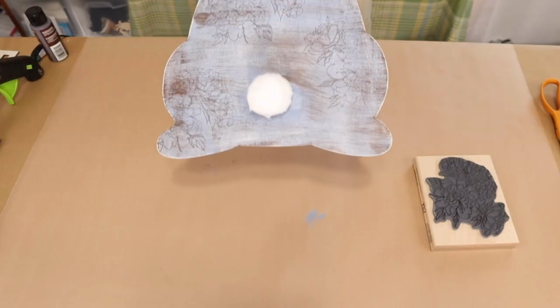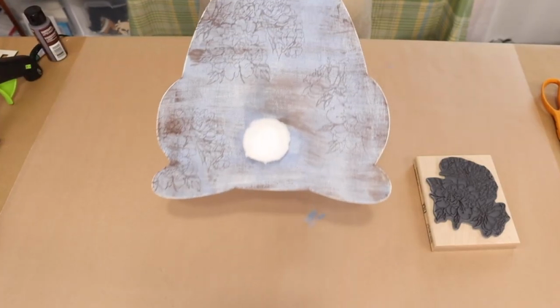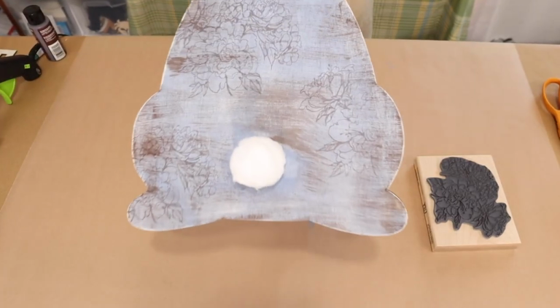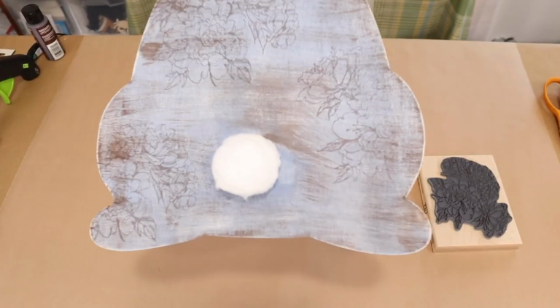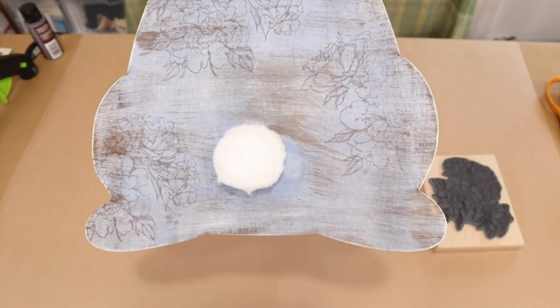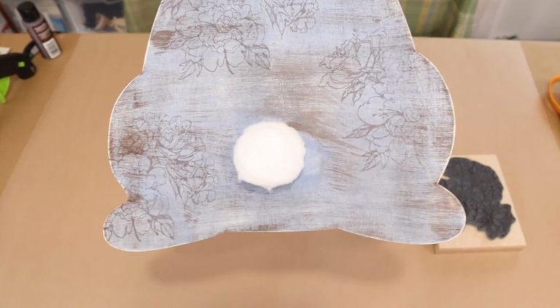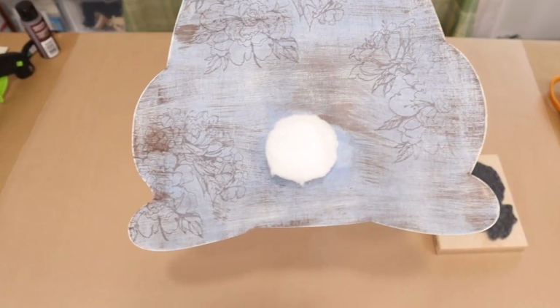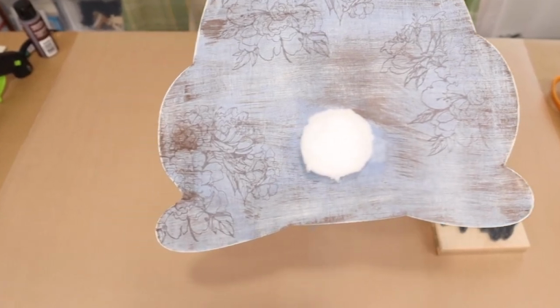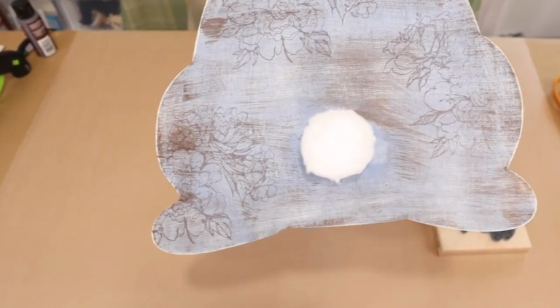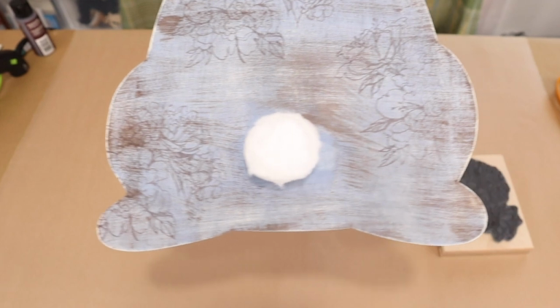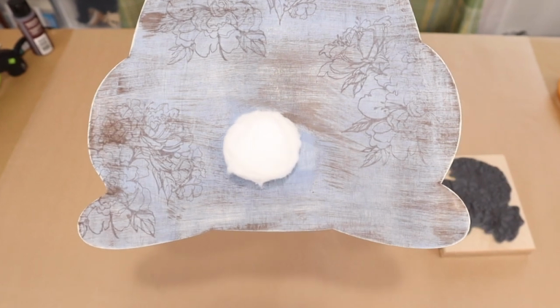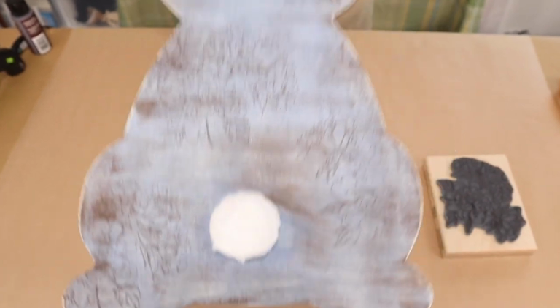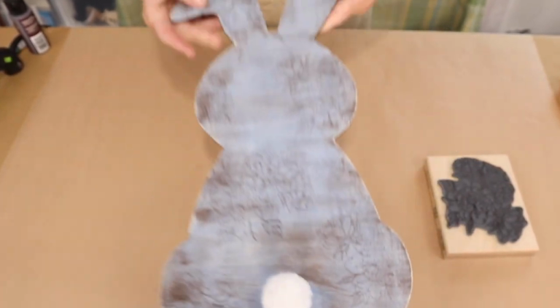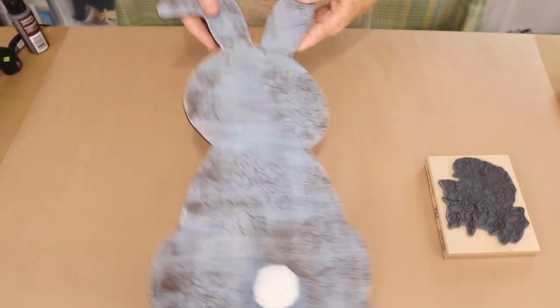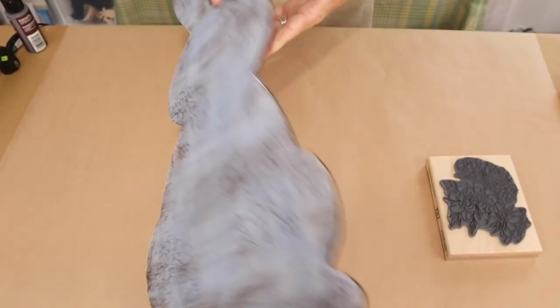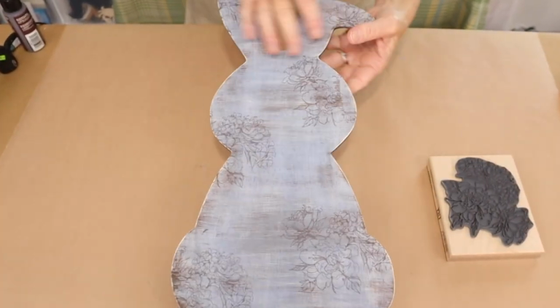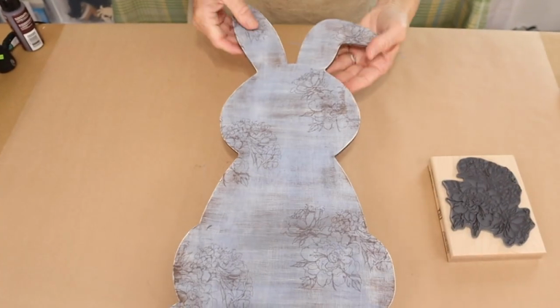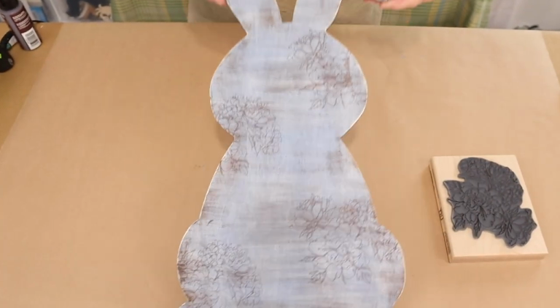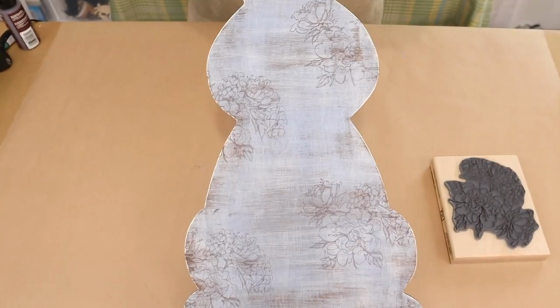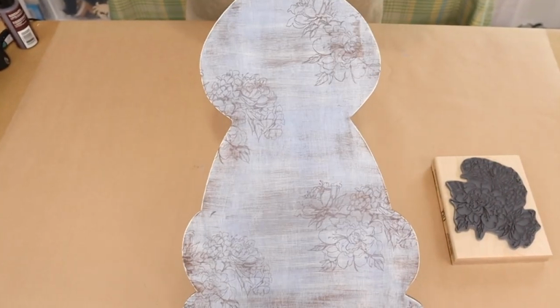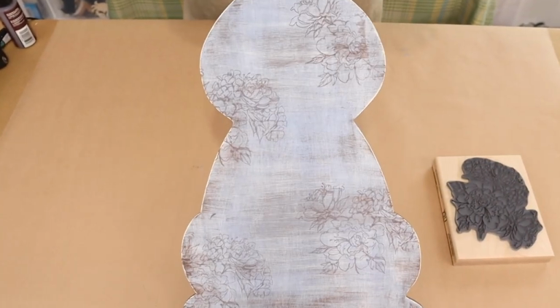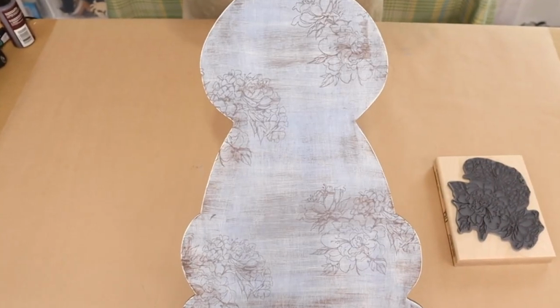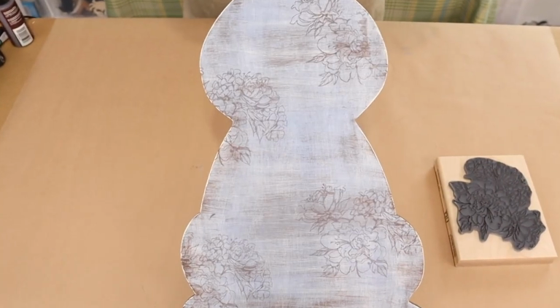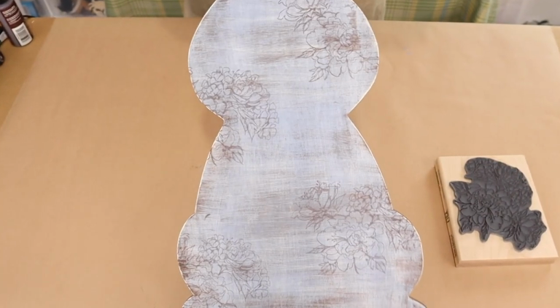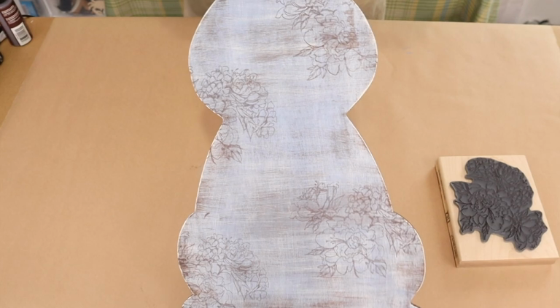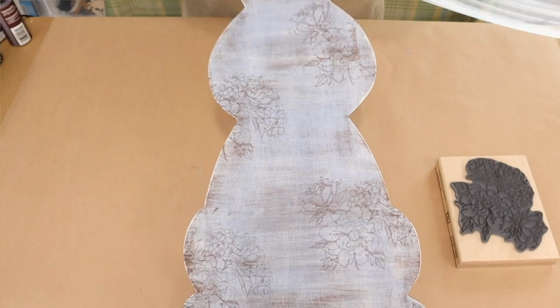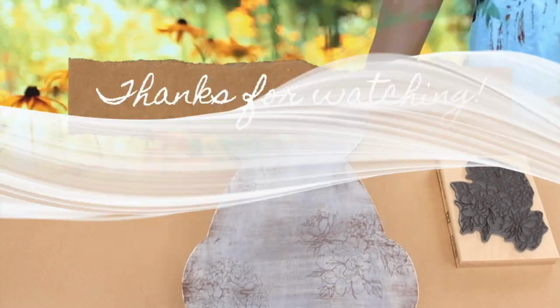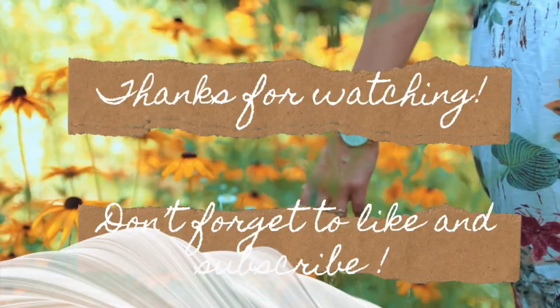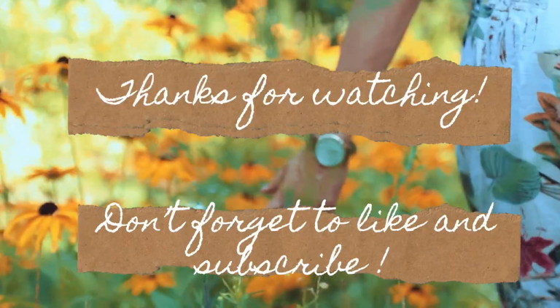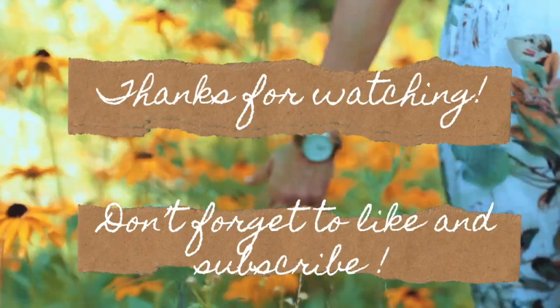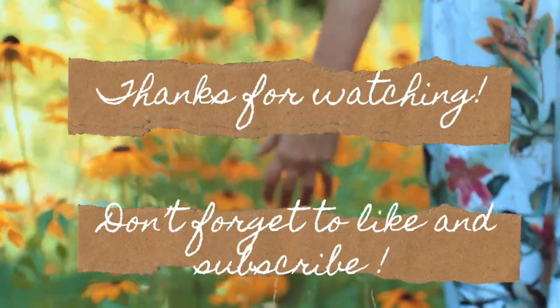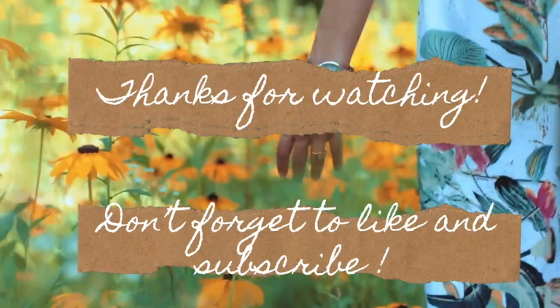Thank you for watching and I'm so grateful to have you as my subscribers. And if you haven't yet subscribed, go ahead and do so — we'd love to have you here at Sweet Bay Lane. Until next week, happy crafting!